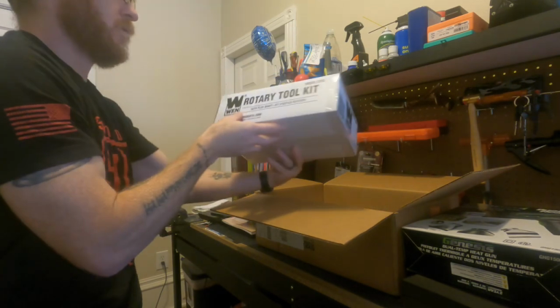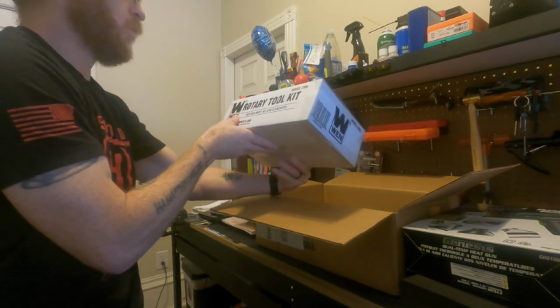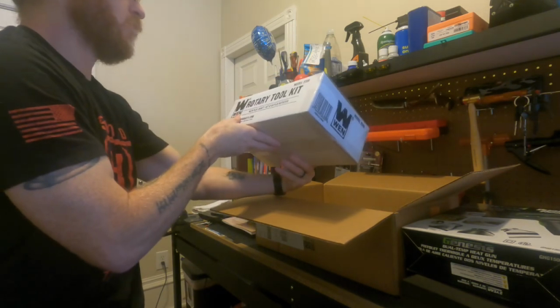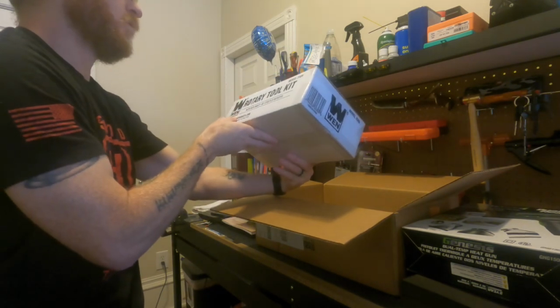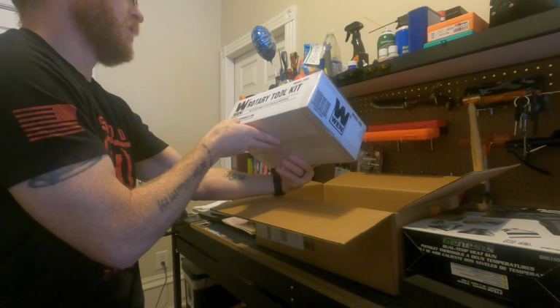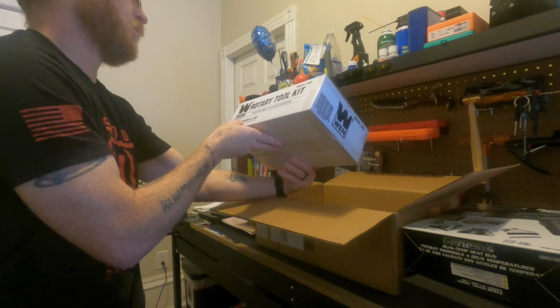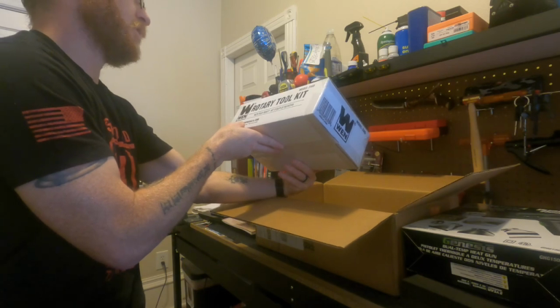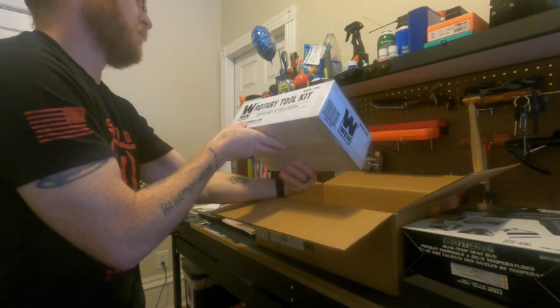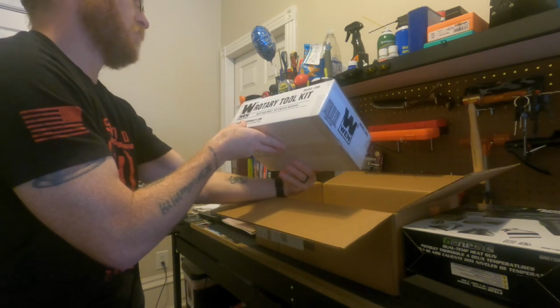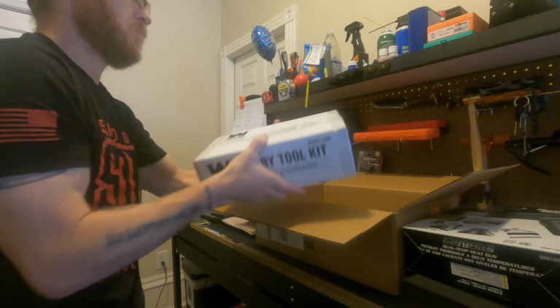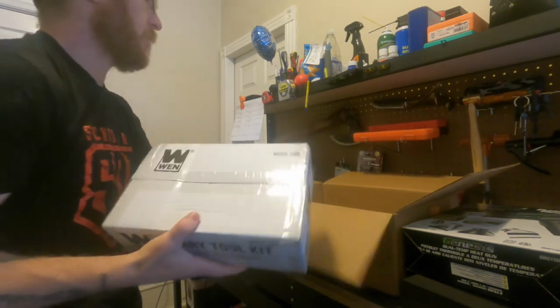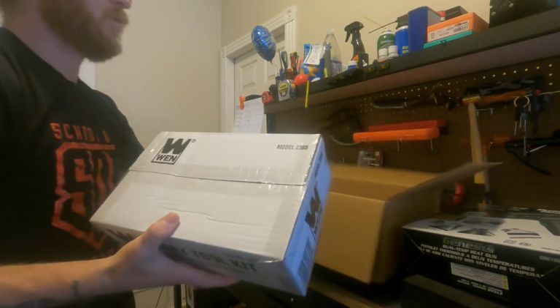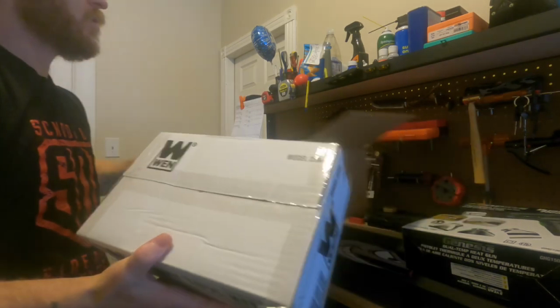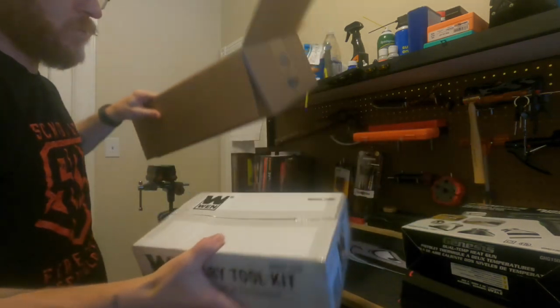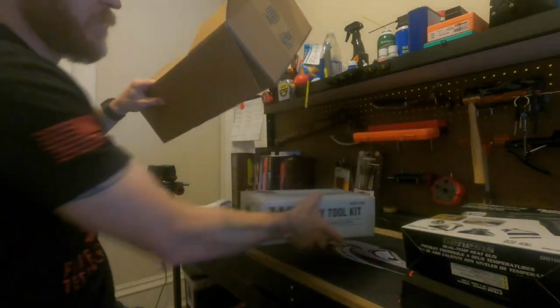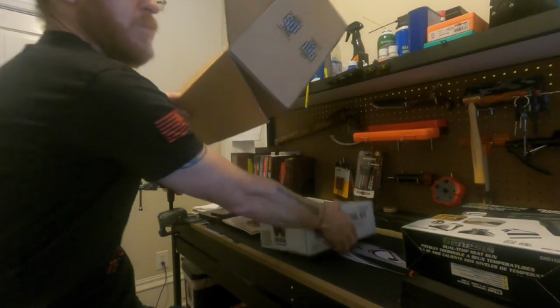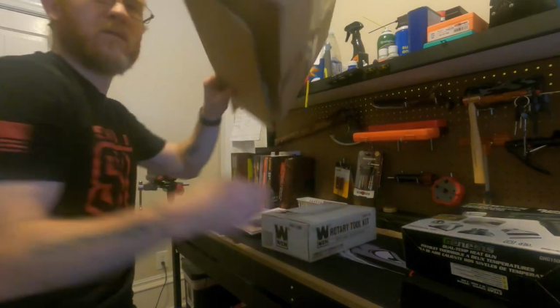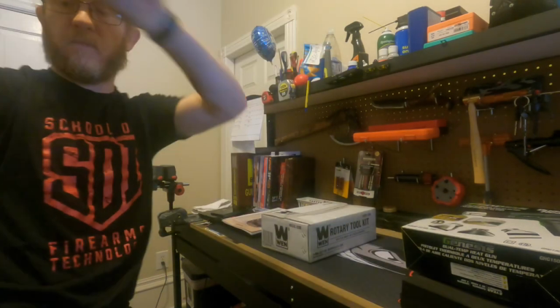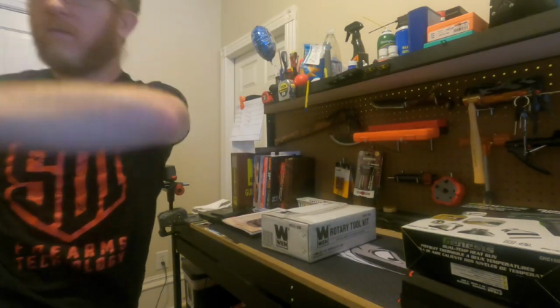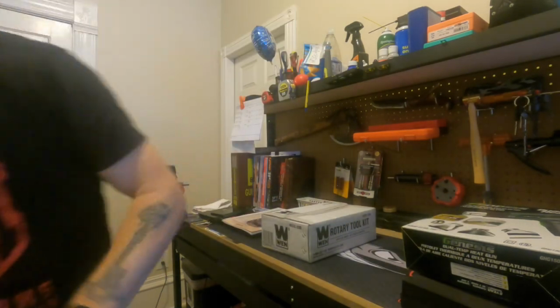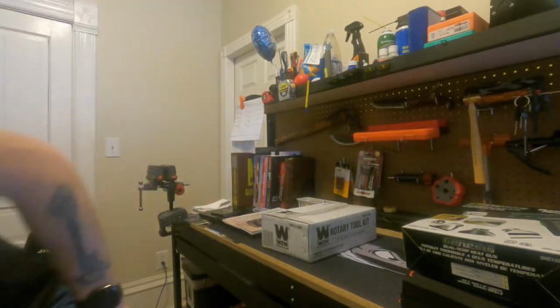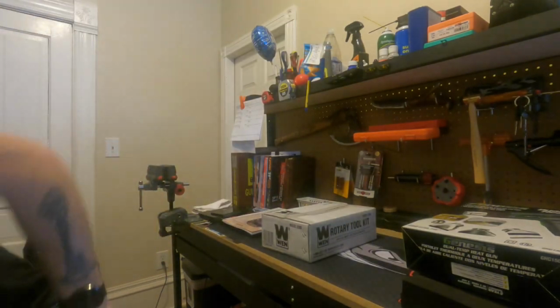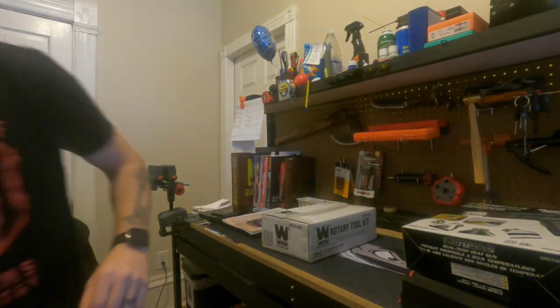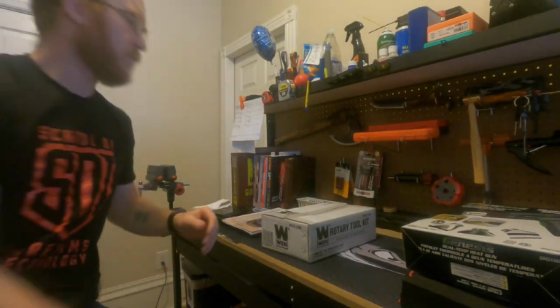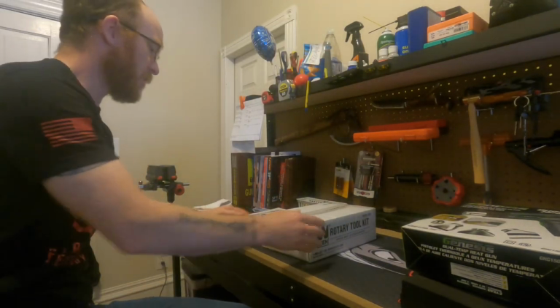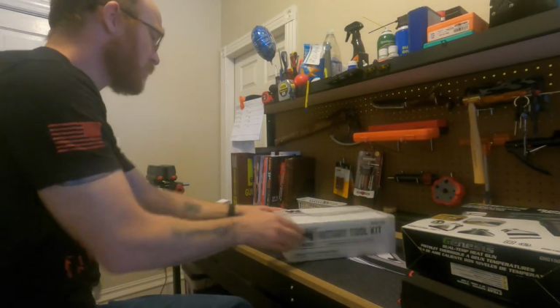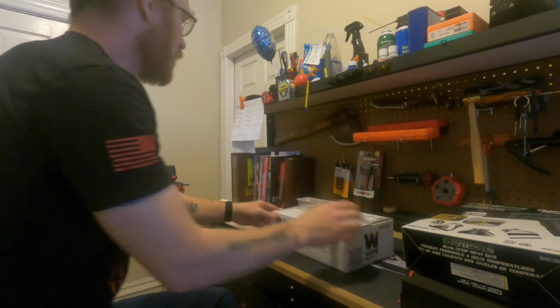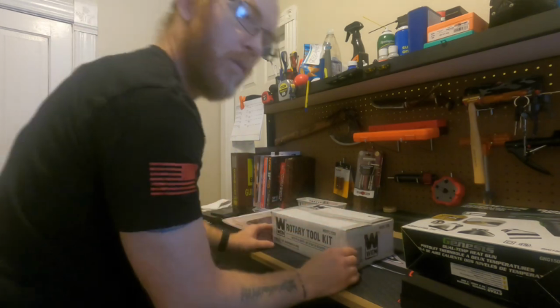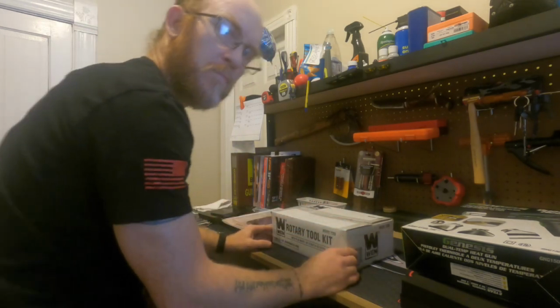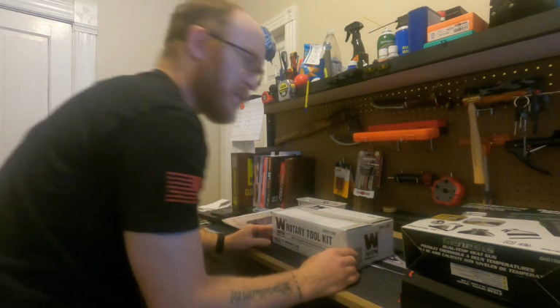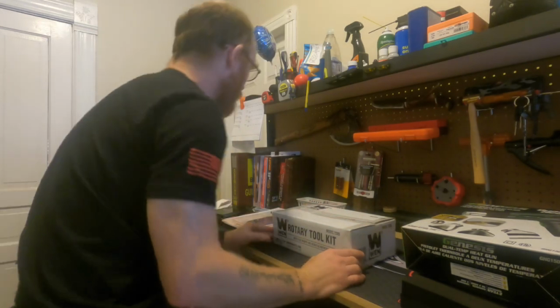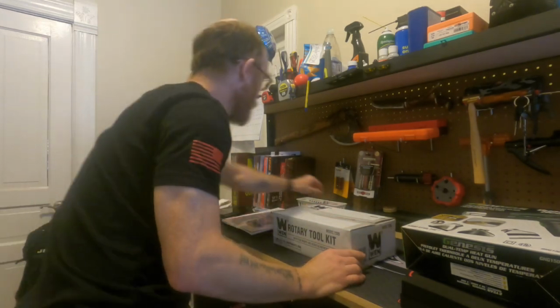We got the Wen rotary tool kit with flex shaft. So that is everything in the box. Let's open up this box and check out this rotary tool.